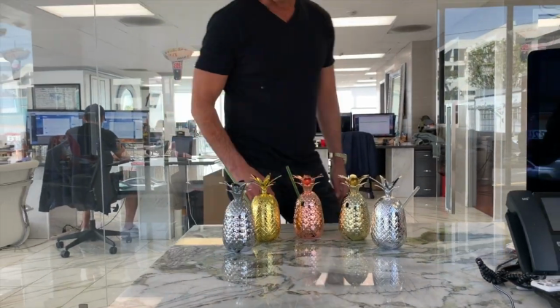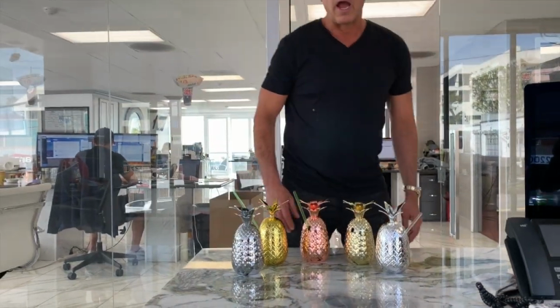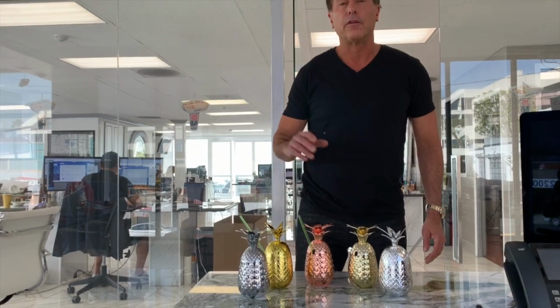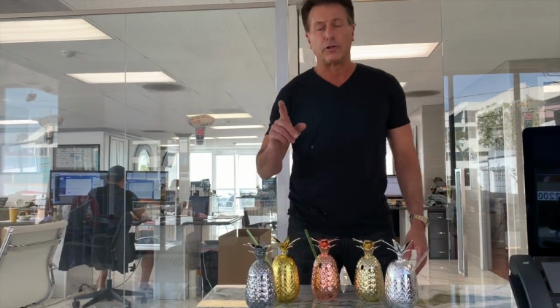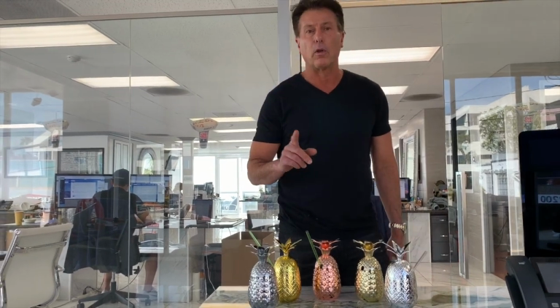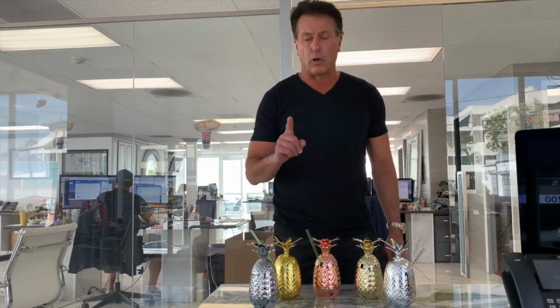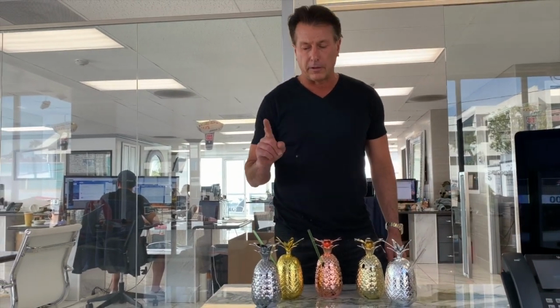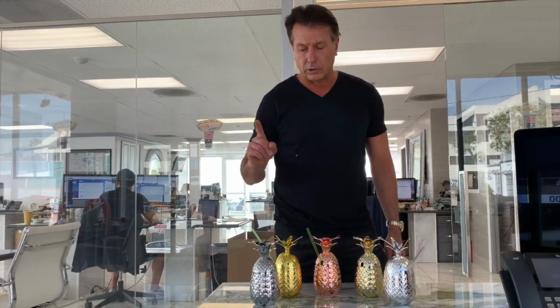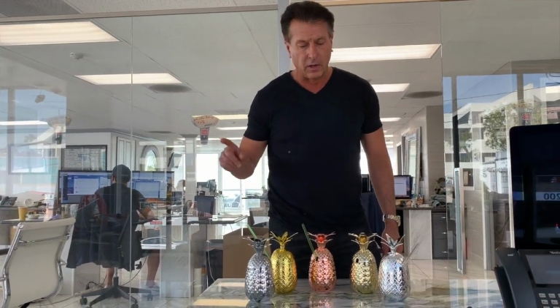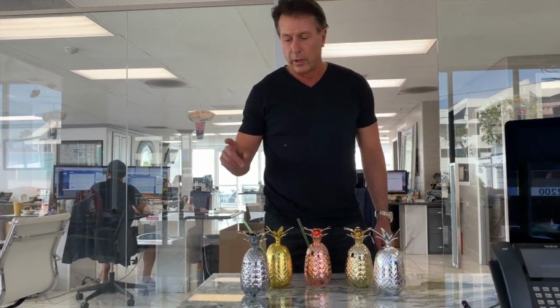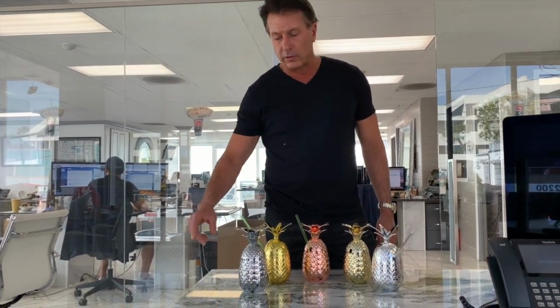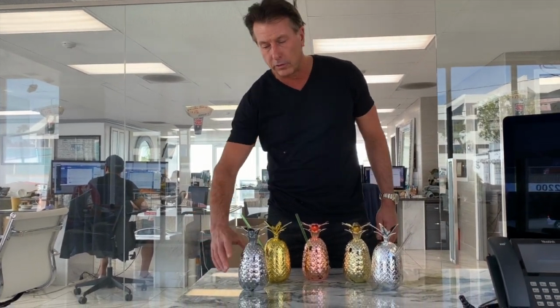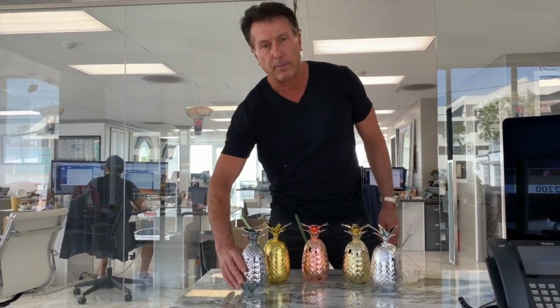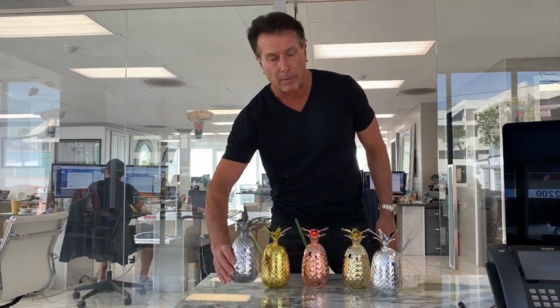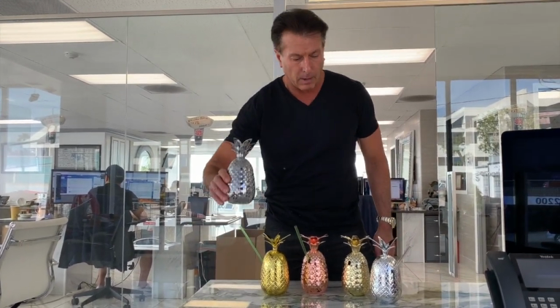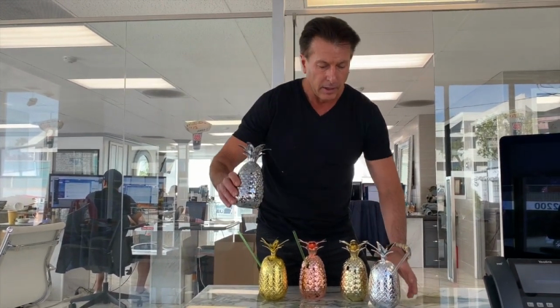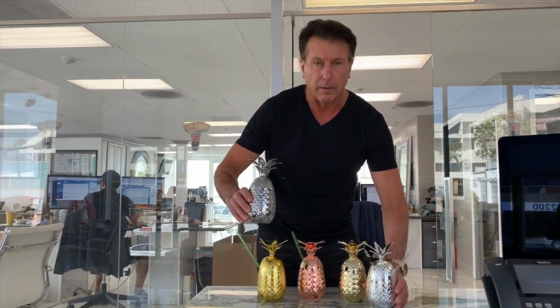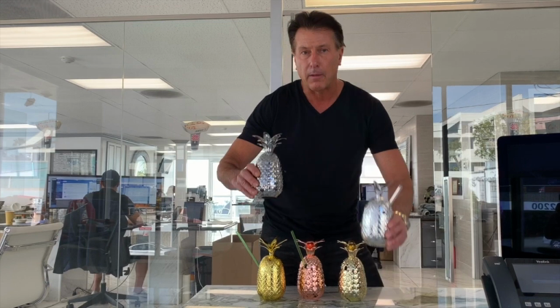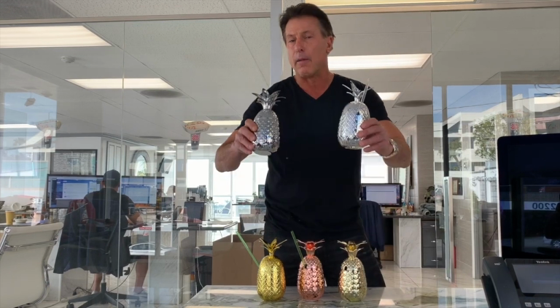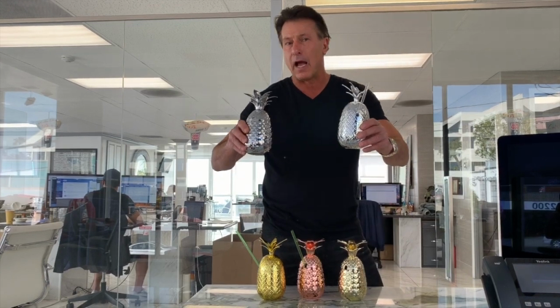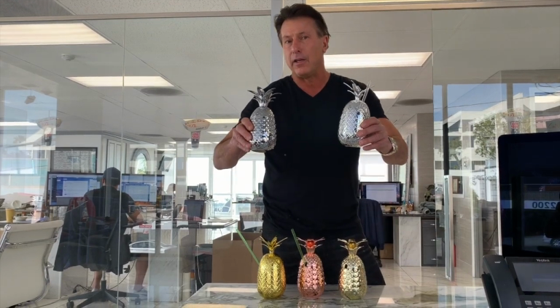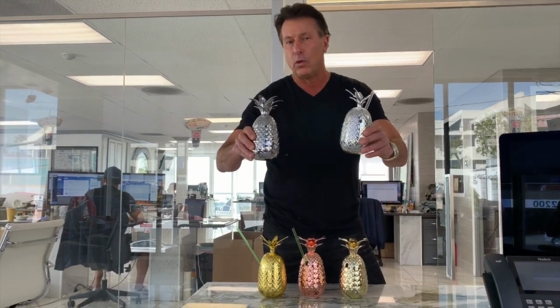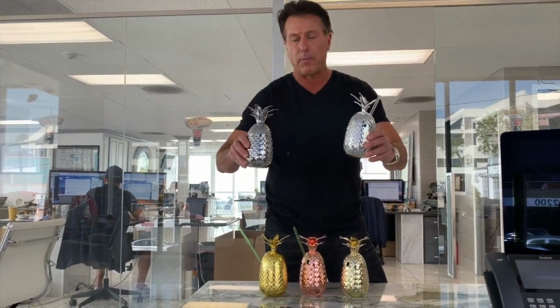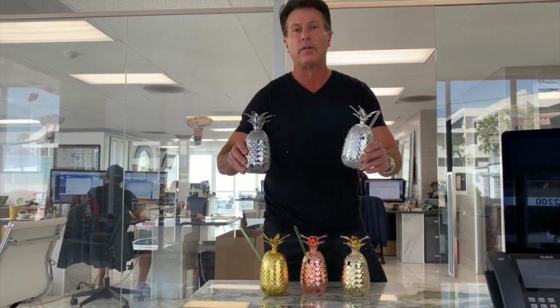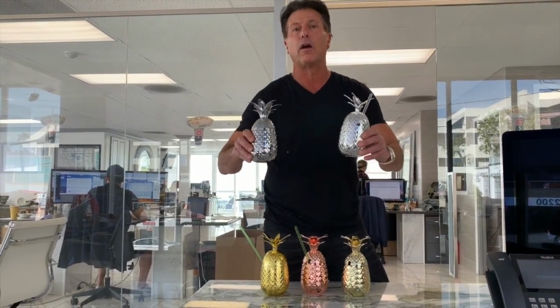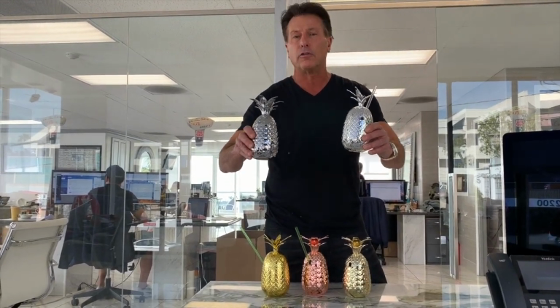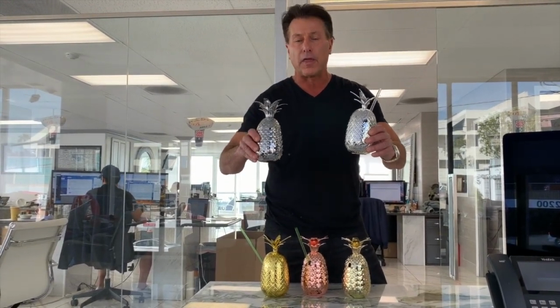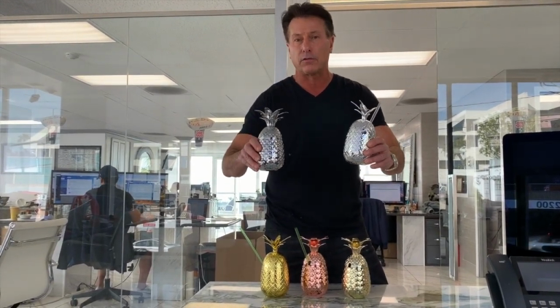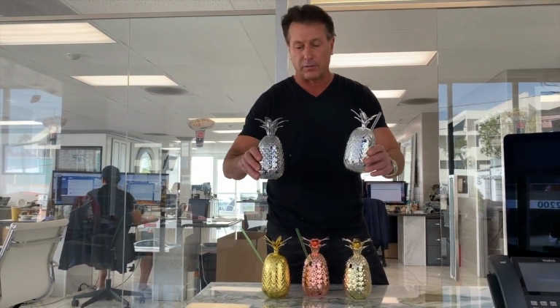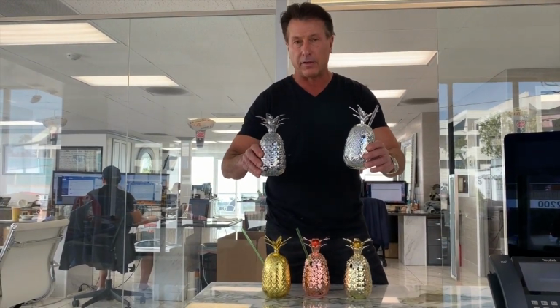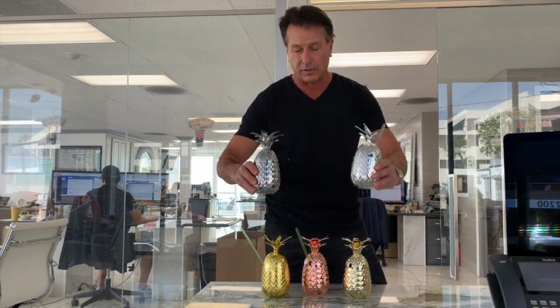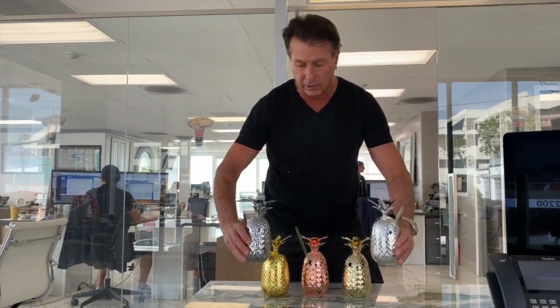Hi, this is Rich Polo with RP & Associates. We are introducing the Pineapple Cup. Now, the Pineapple Cup is not a new cup — we've been selling hundreds of thousands of these every single year.